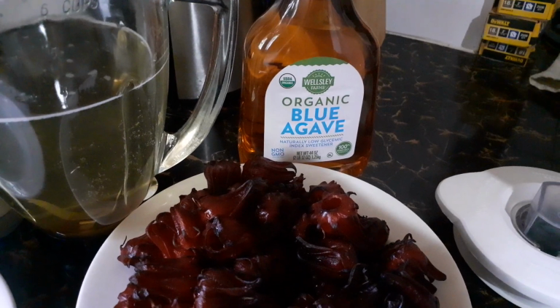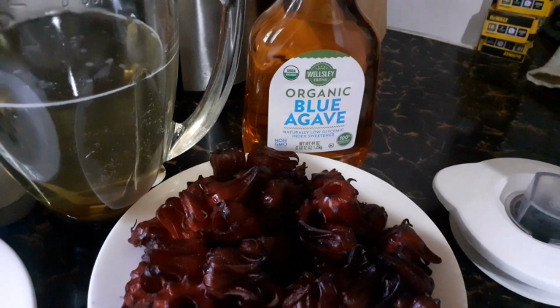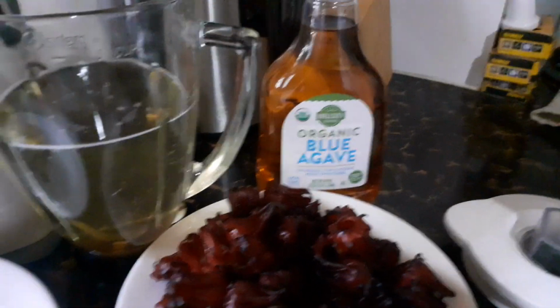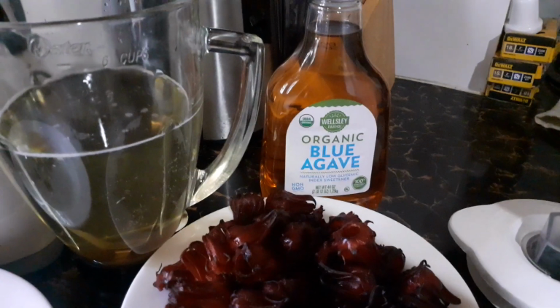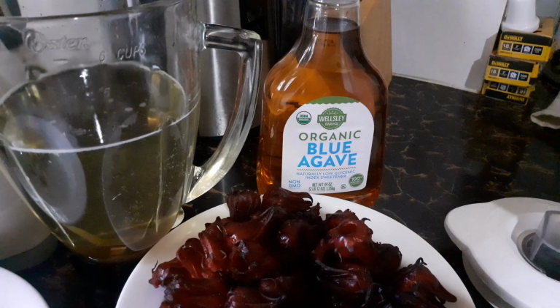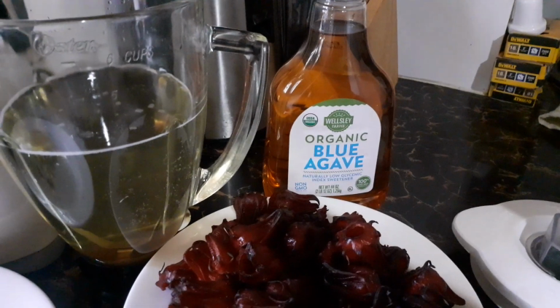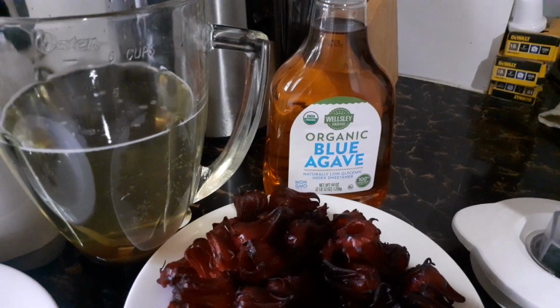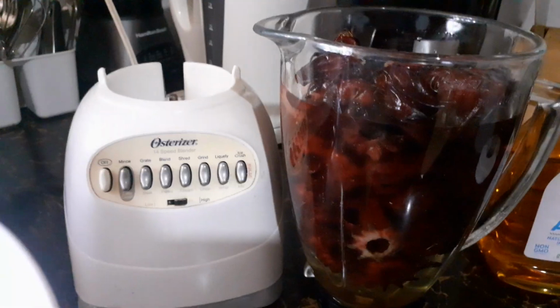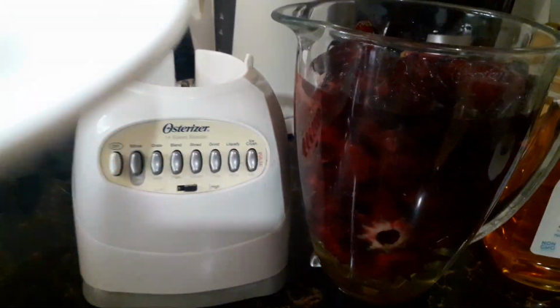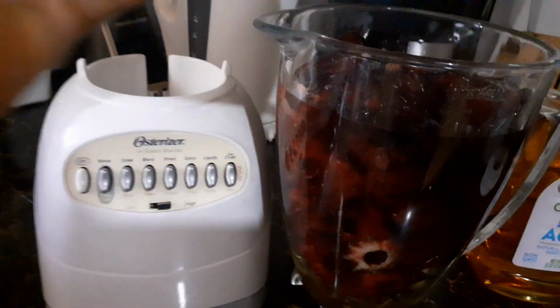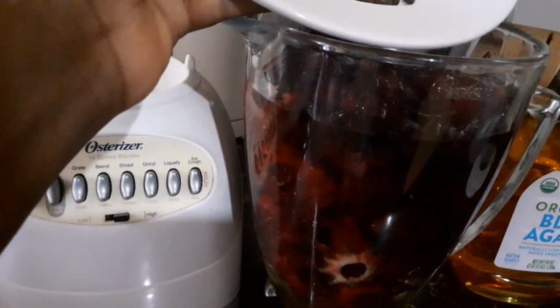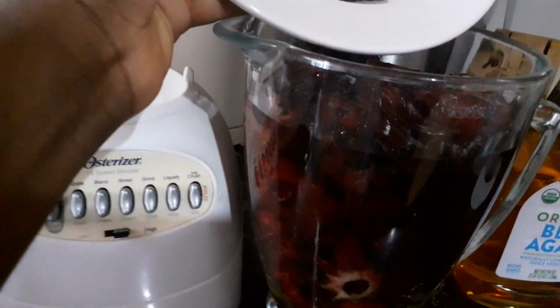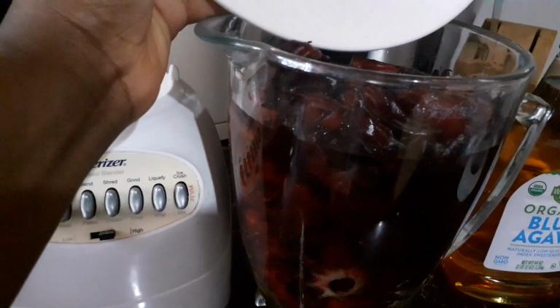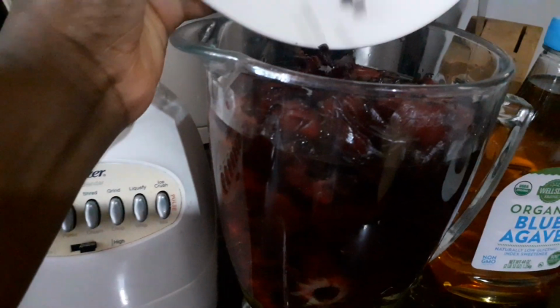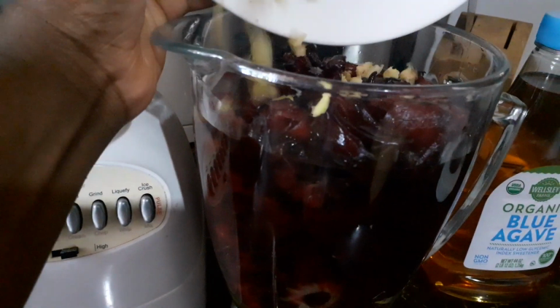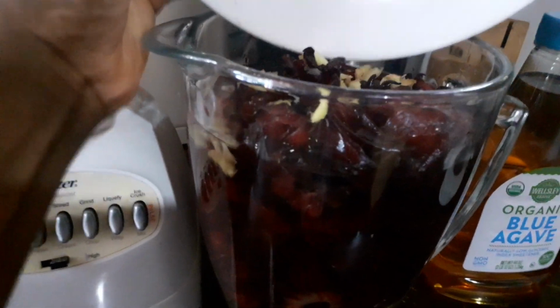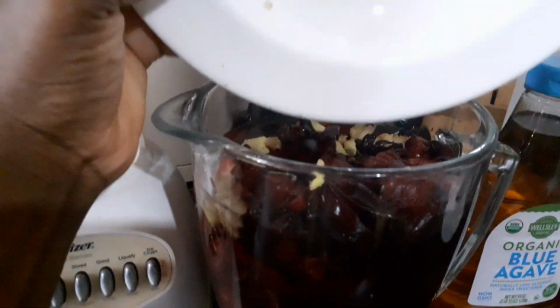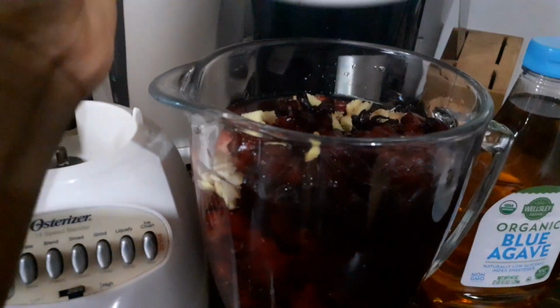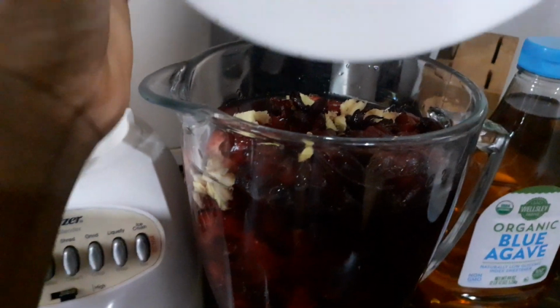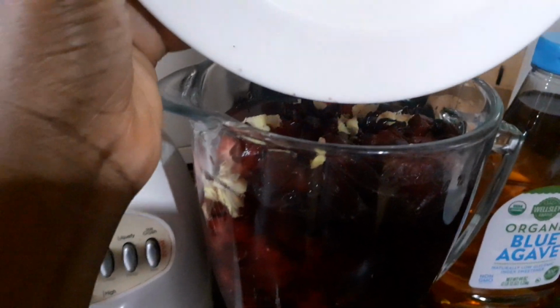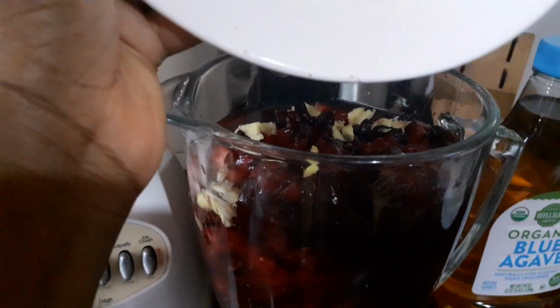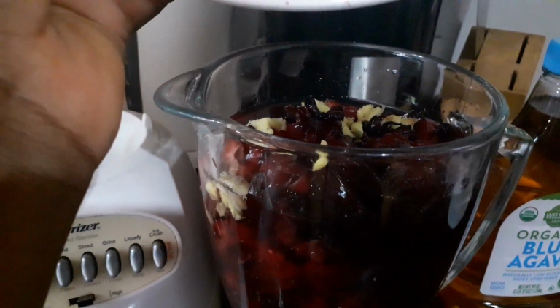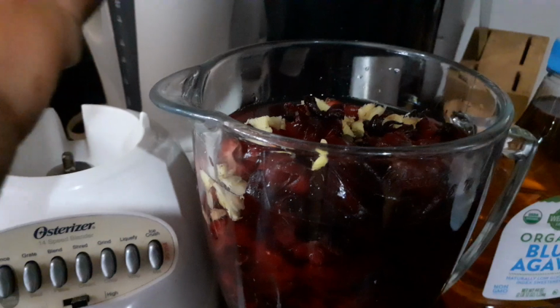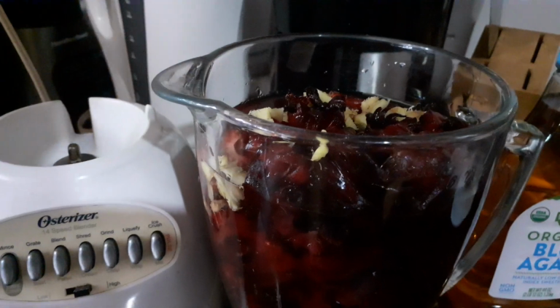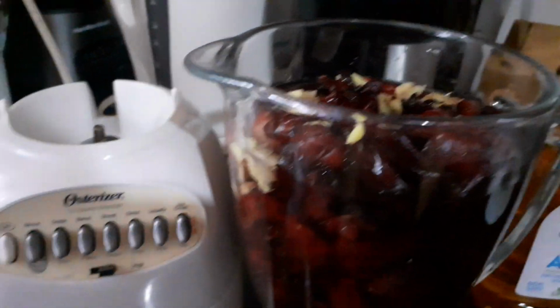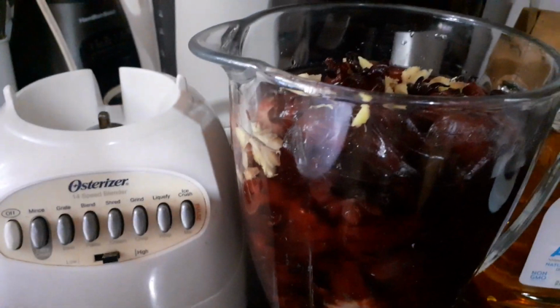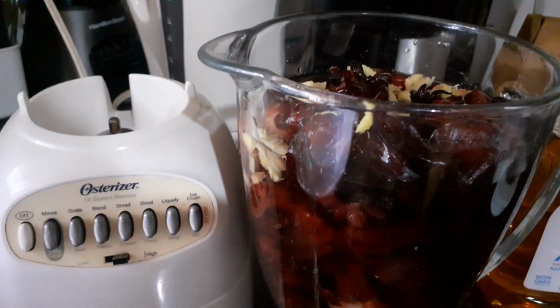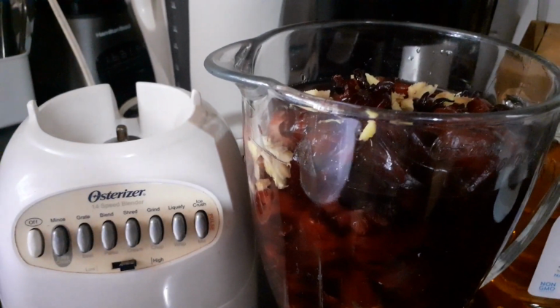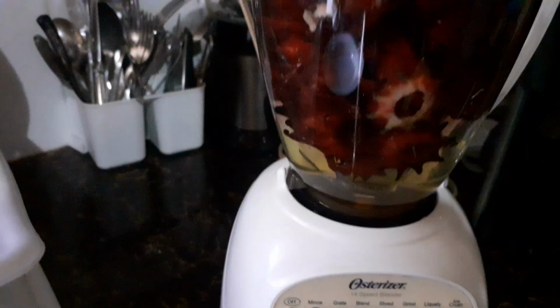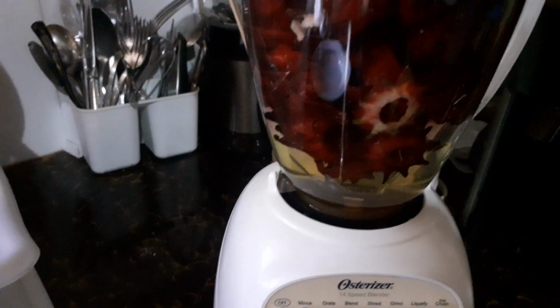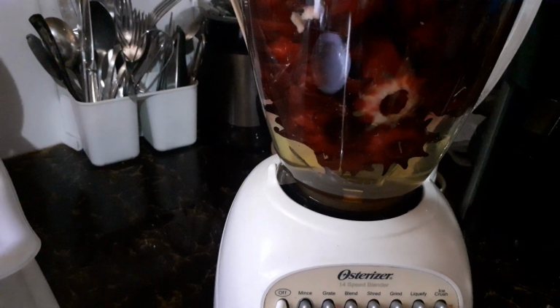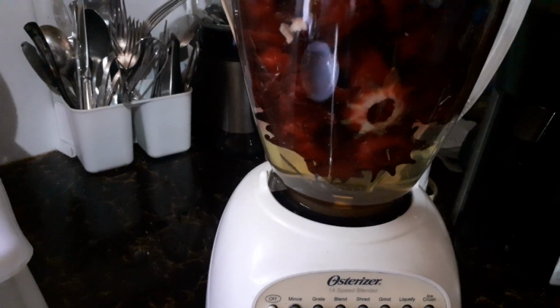I went ahead and poured some agave in it, which is going to be my sweetener. I'm going to add my ginger and pimento seed. I normally use a lot of ginger, but because the baby will be drinking some as well, I'm using less. Now I'm going to blend.